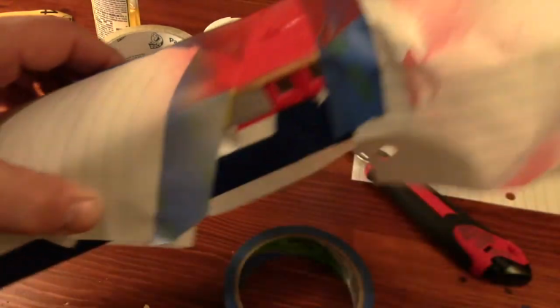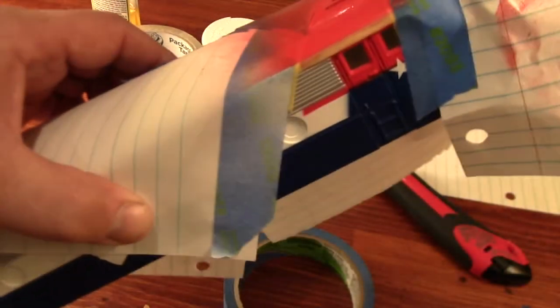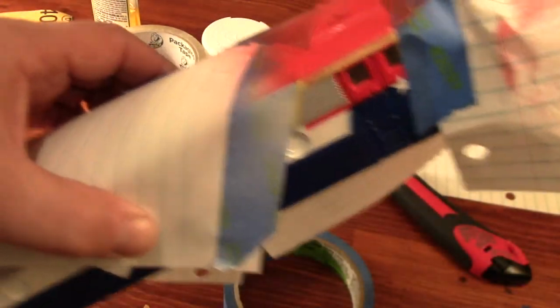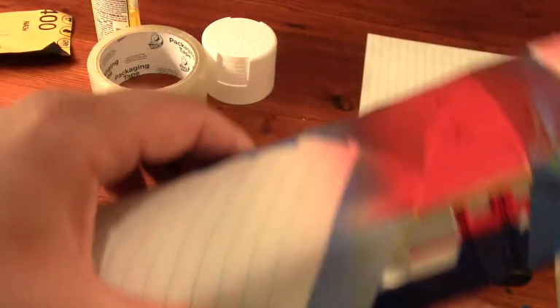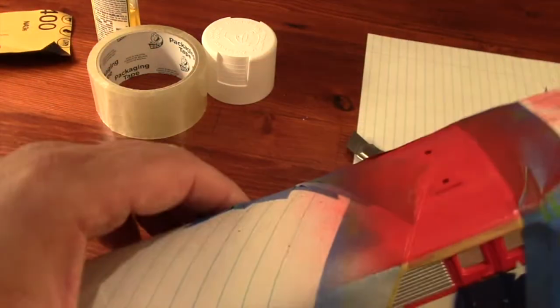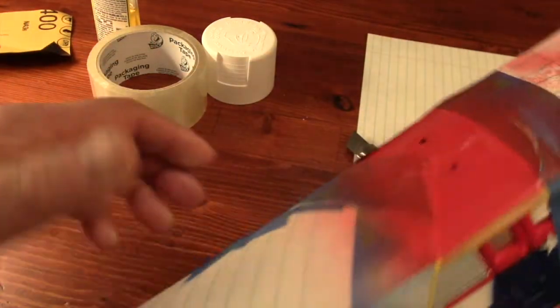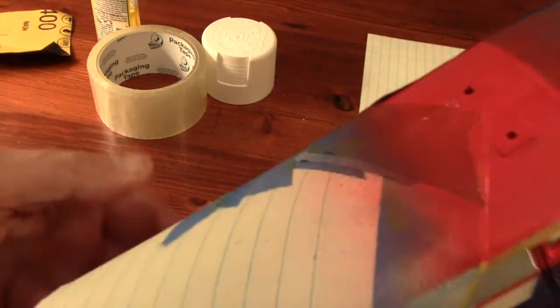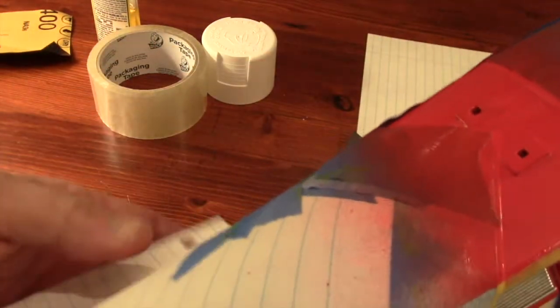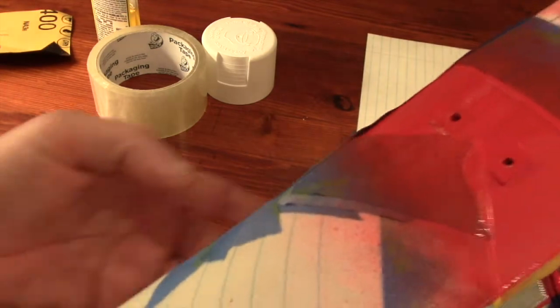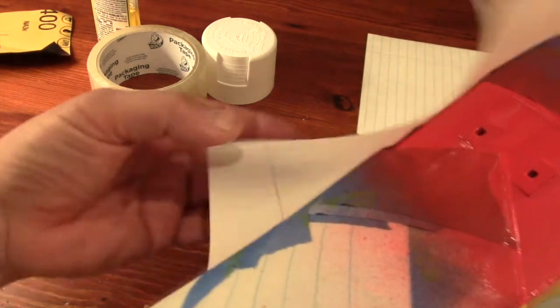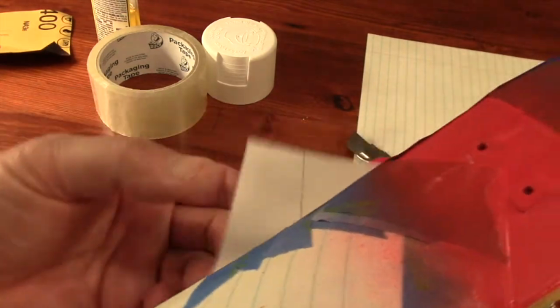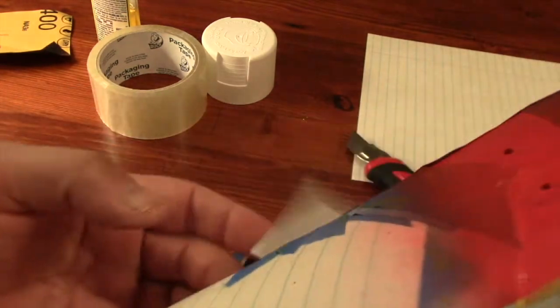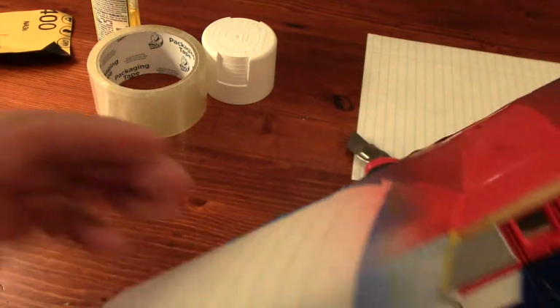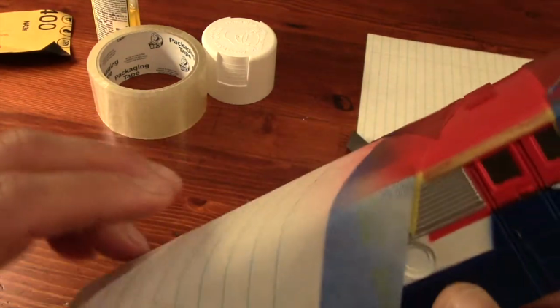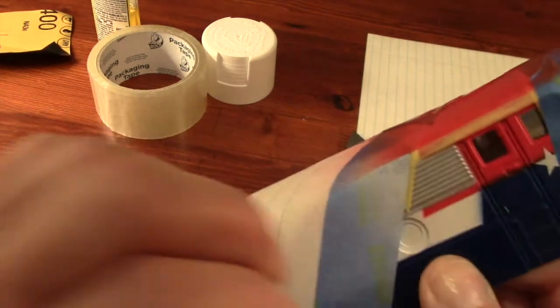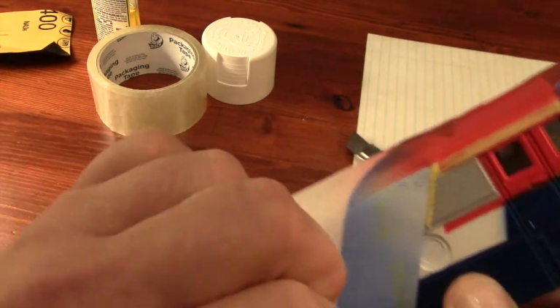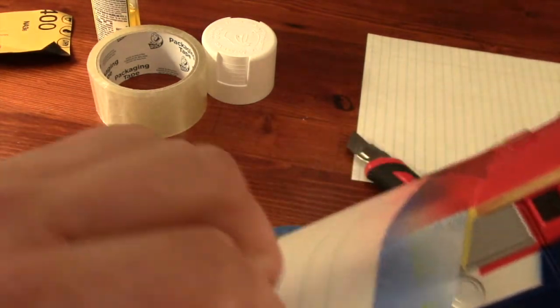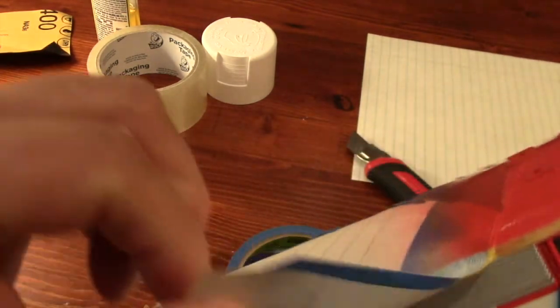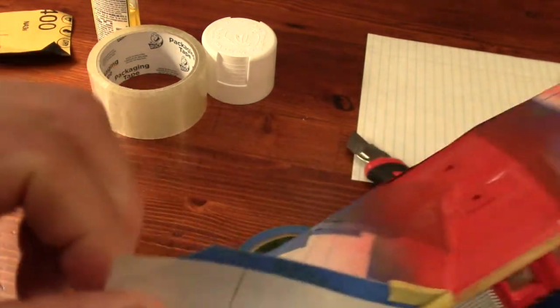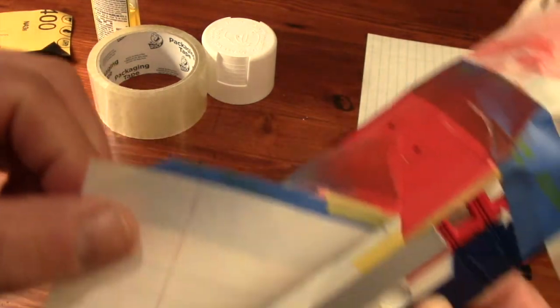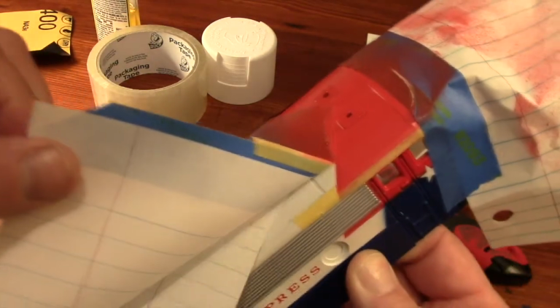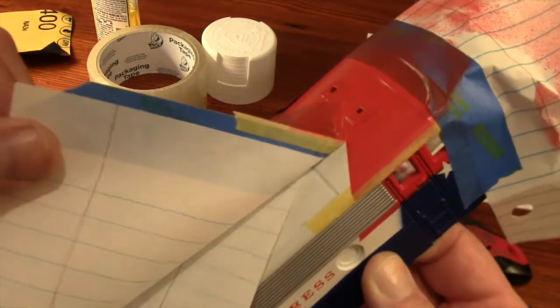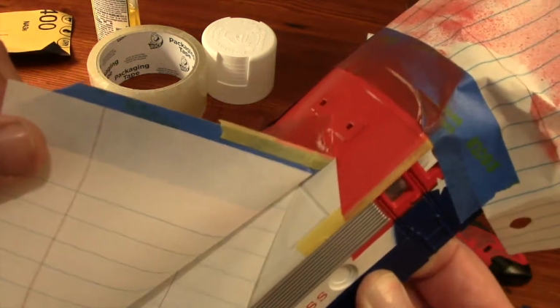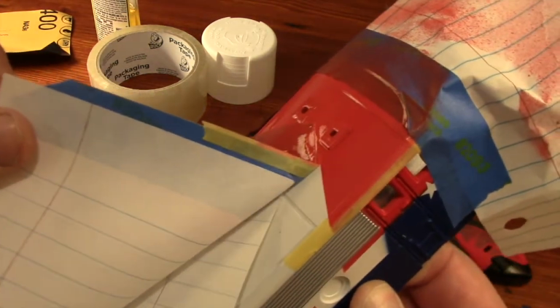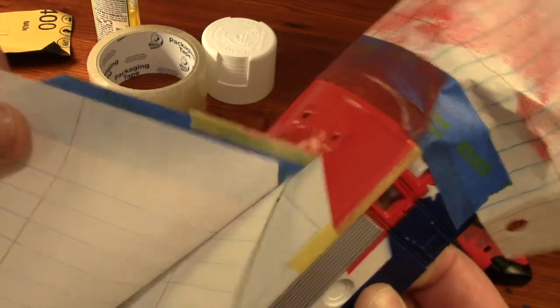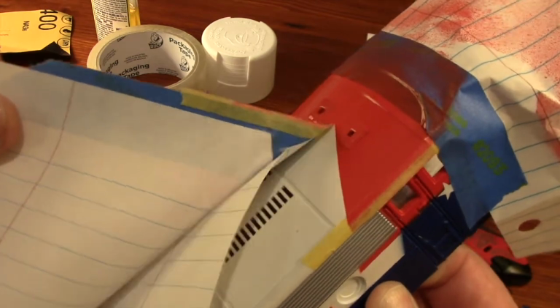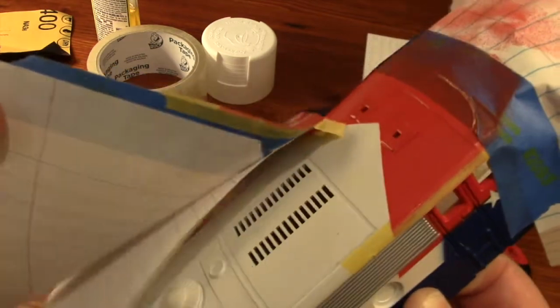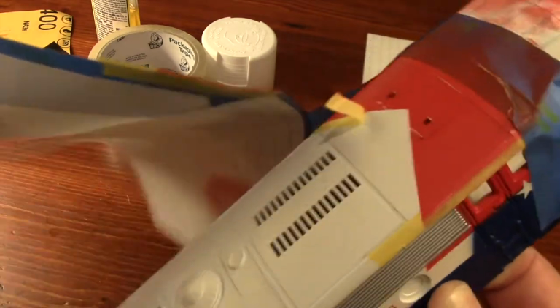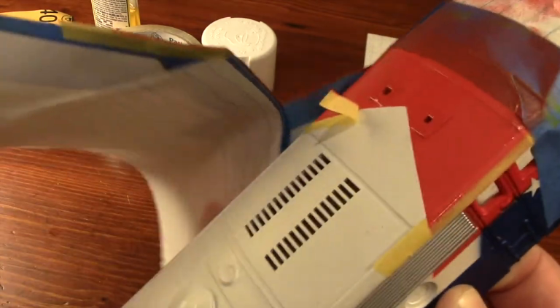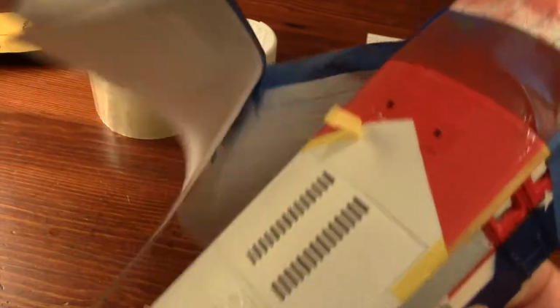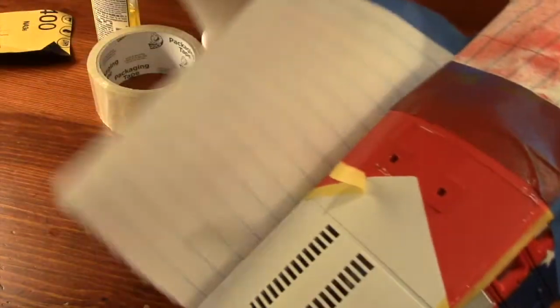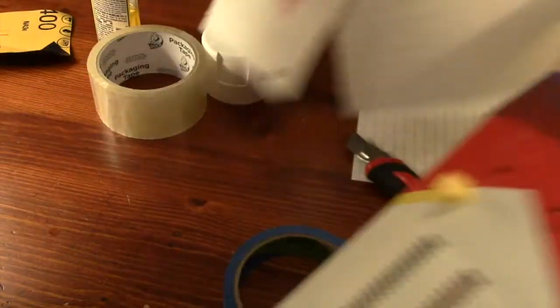I'm glad I did though, because this second type of paint has a sheen that more closely matches the surrounding areas. The paint is still fresh, but will dry to a satin finish.